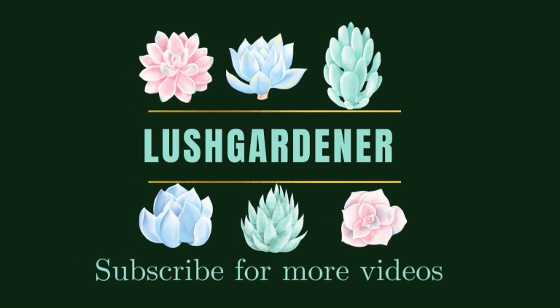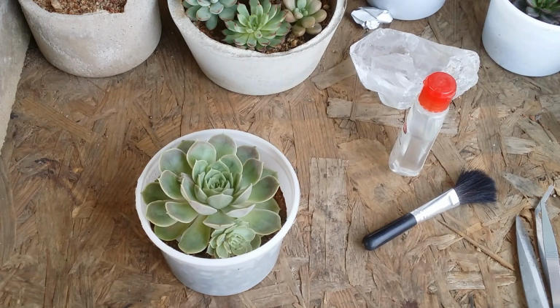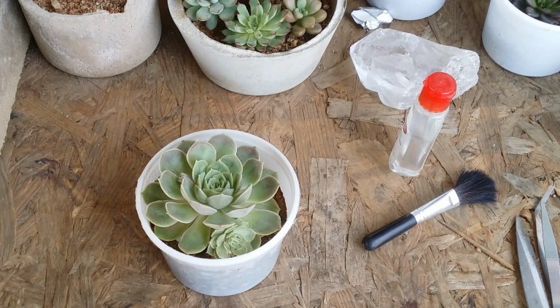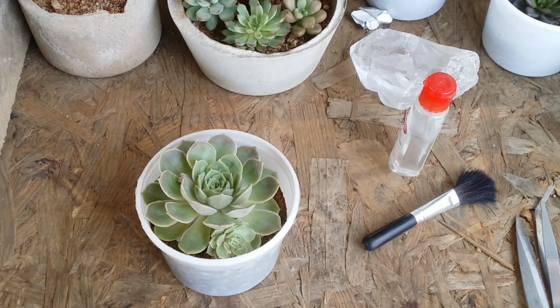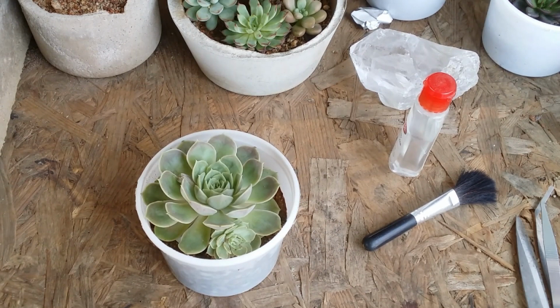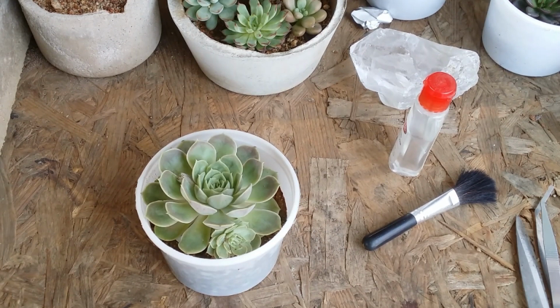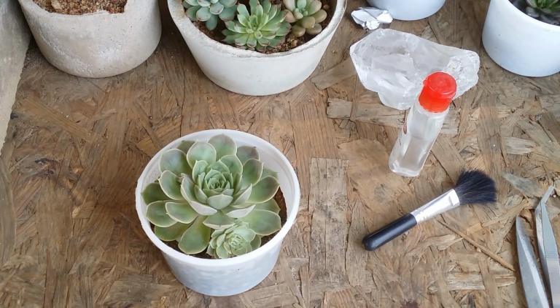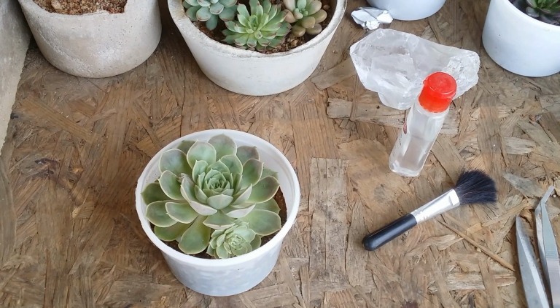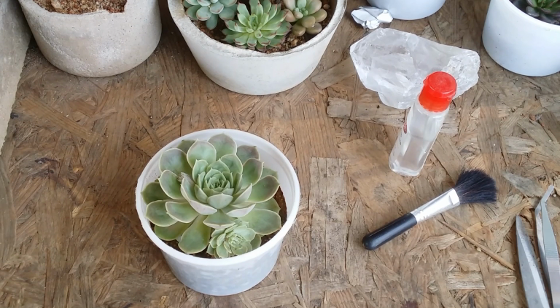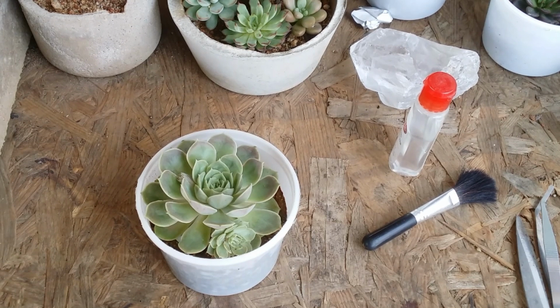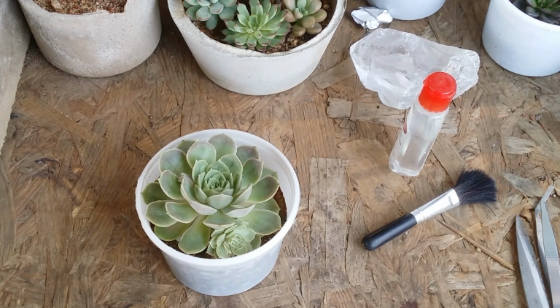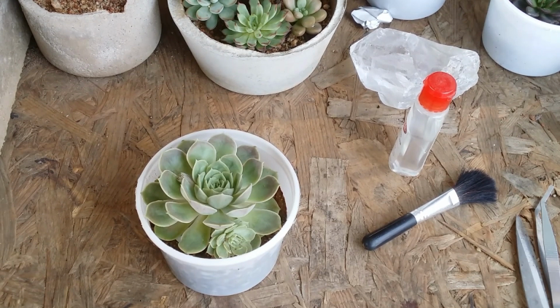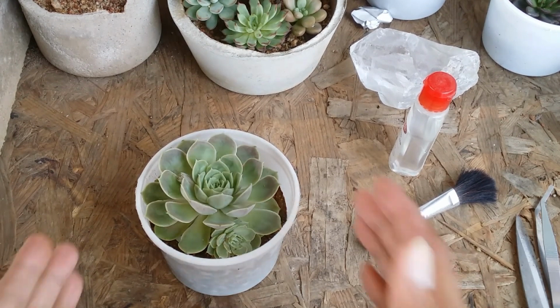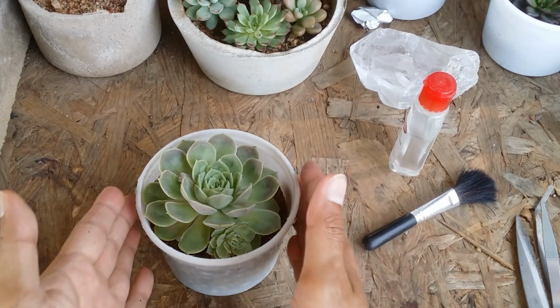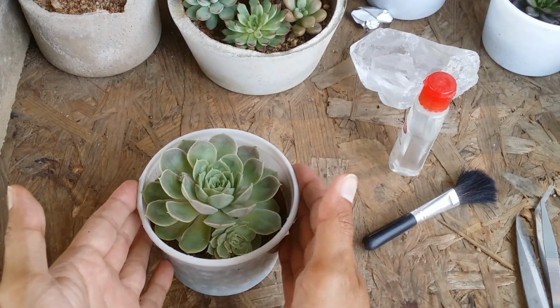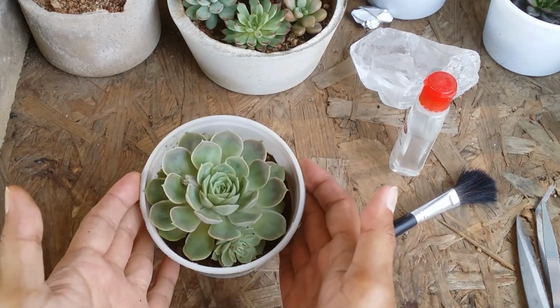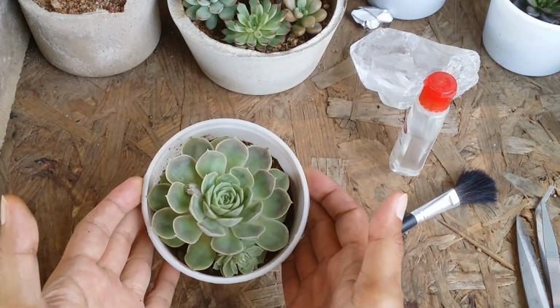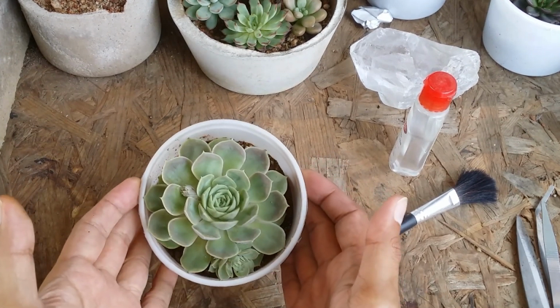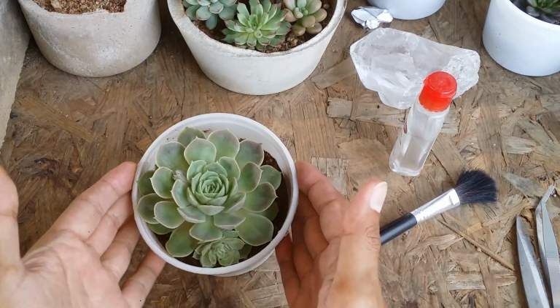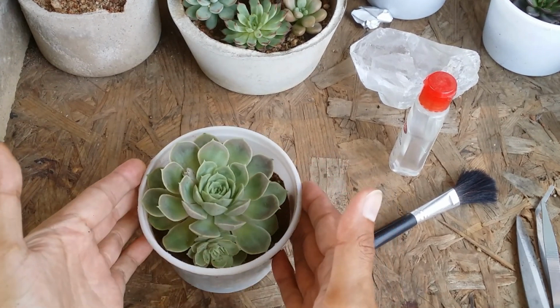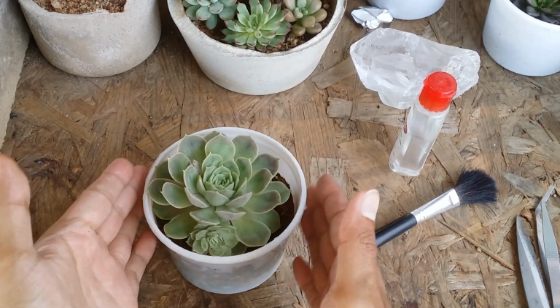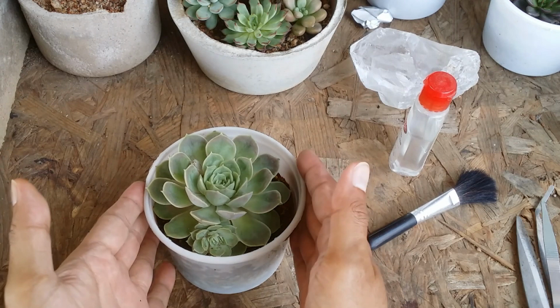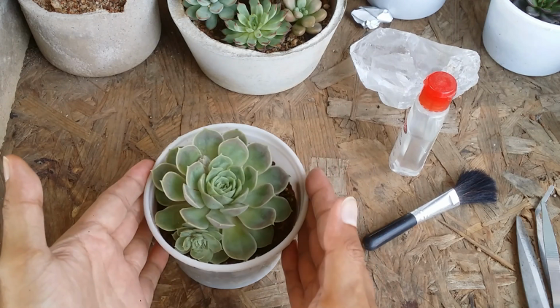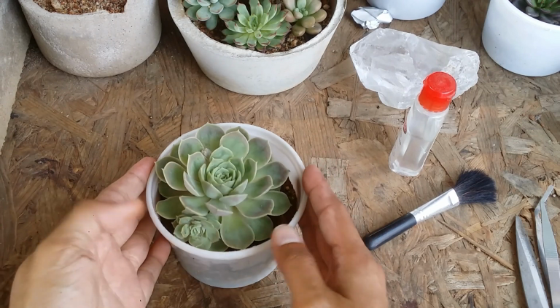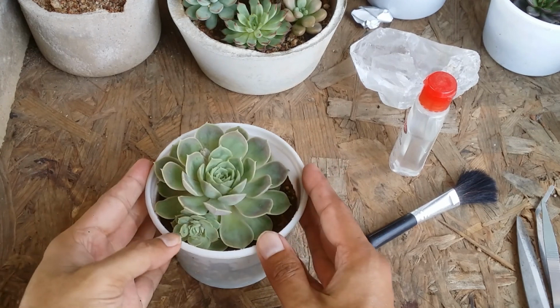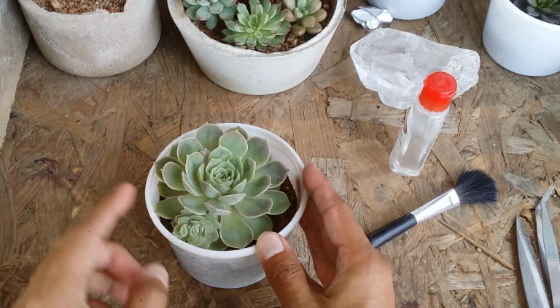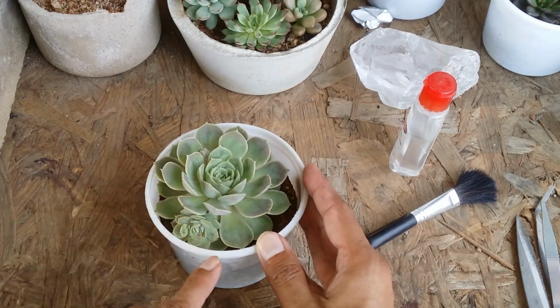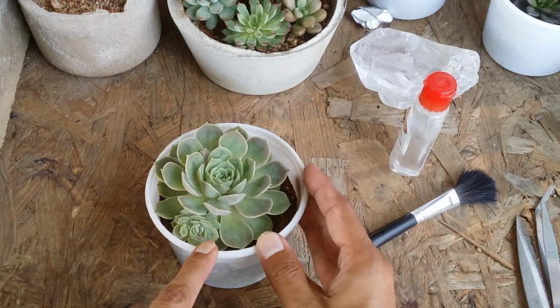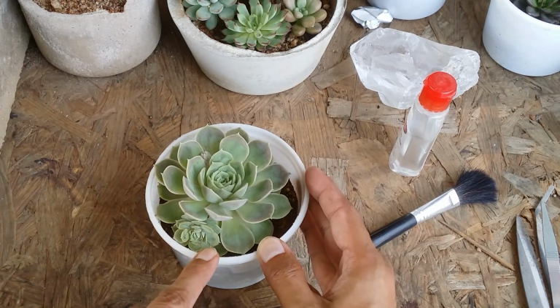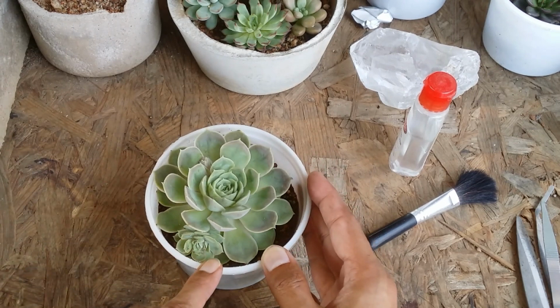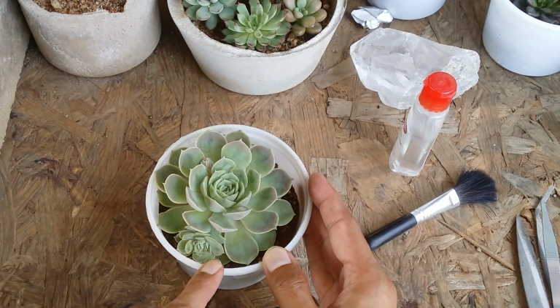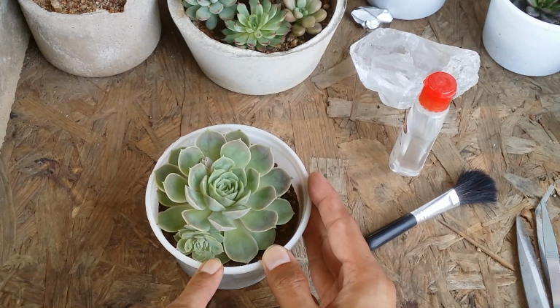Hi guys, welcome to my channel Lush Gardener. I hope you guys are fine and are safe. Today I have my Echeveria onslow, of which I am going to be separating its offset. You can see the offset is of a good and decent size.